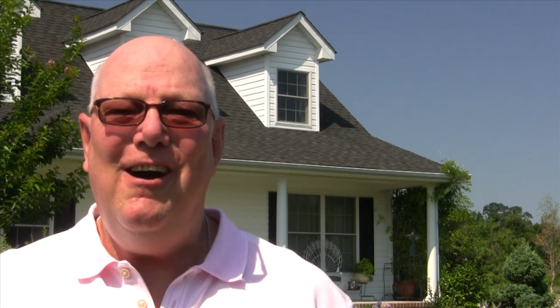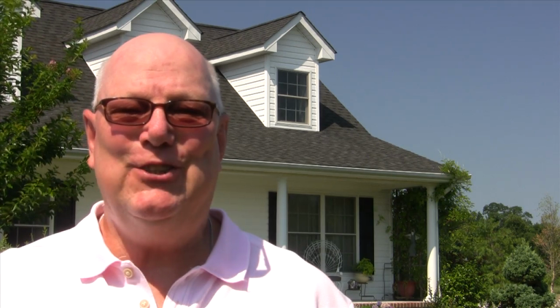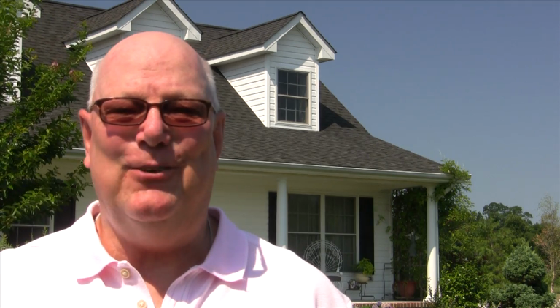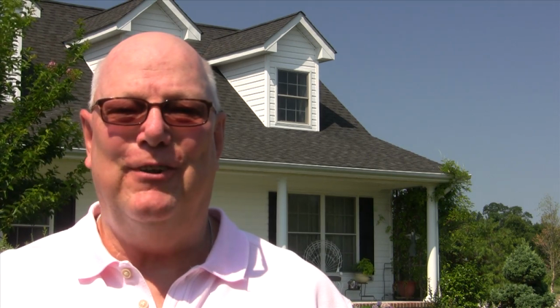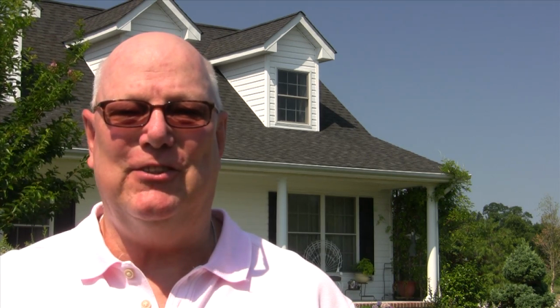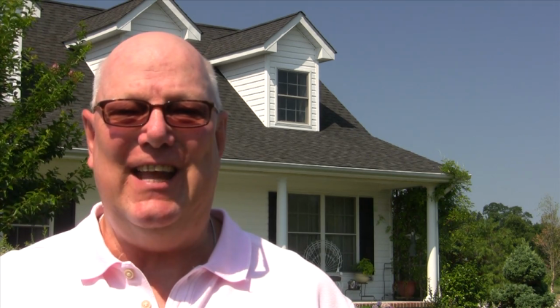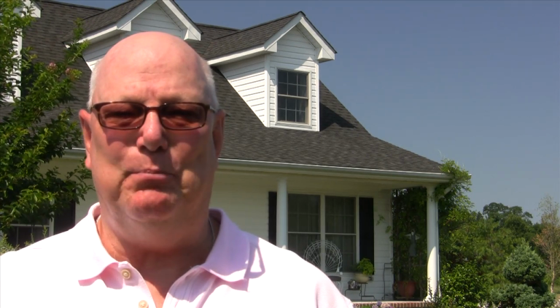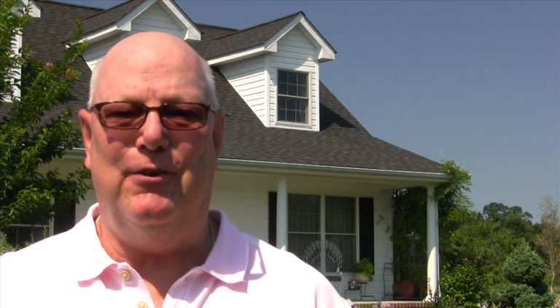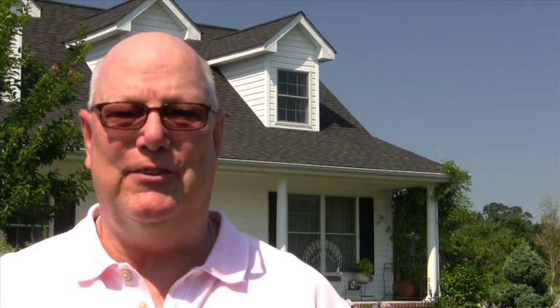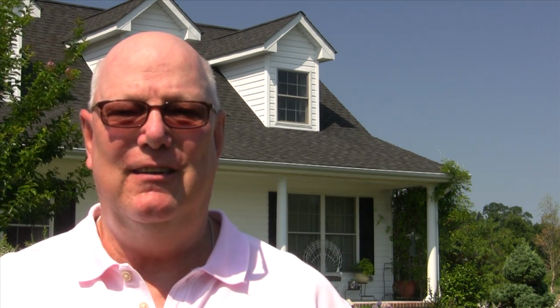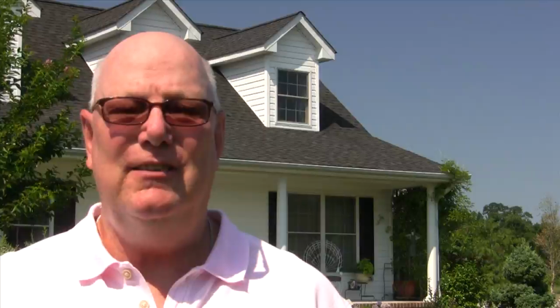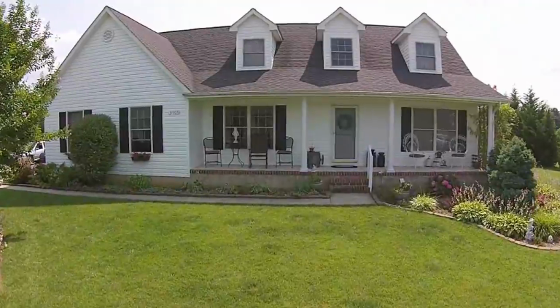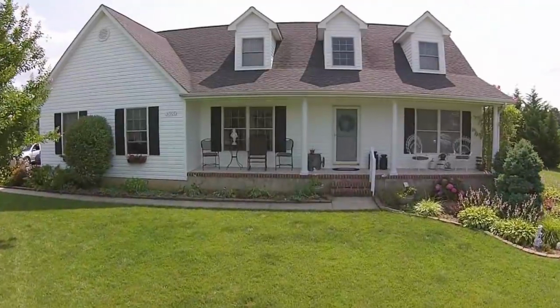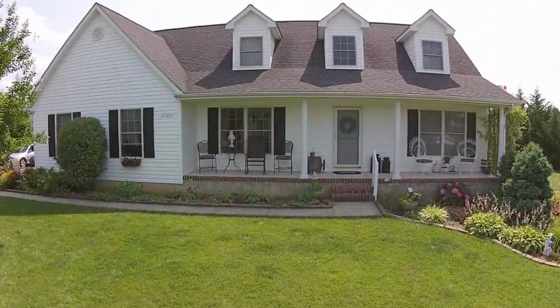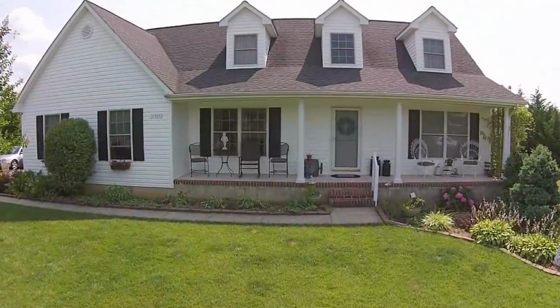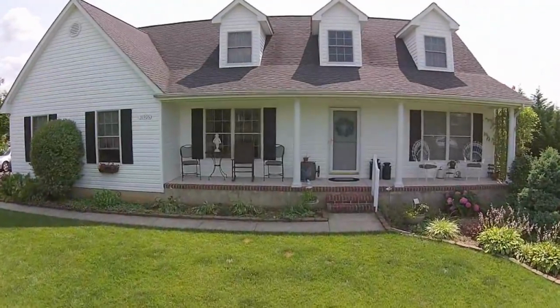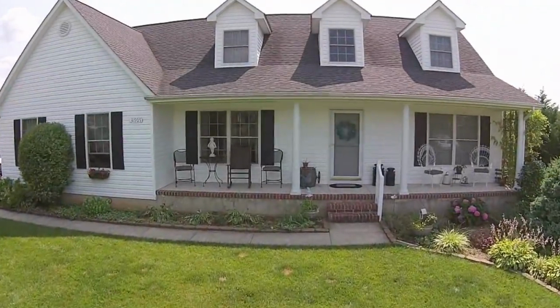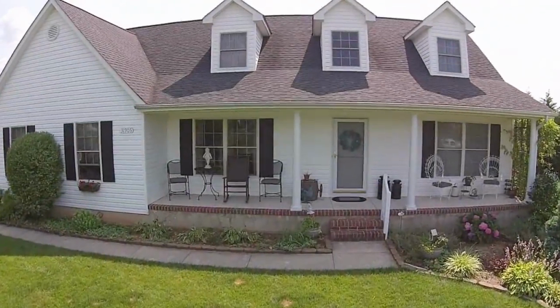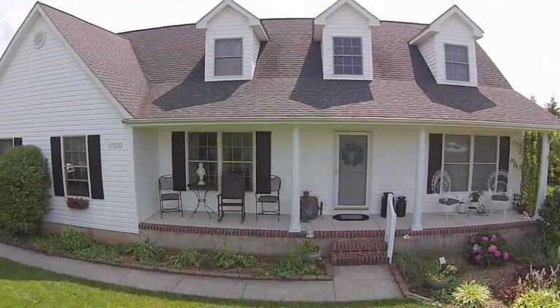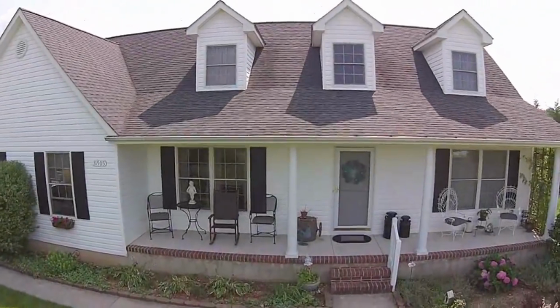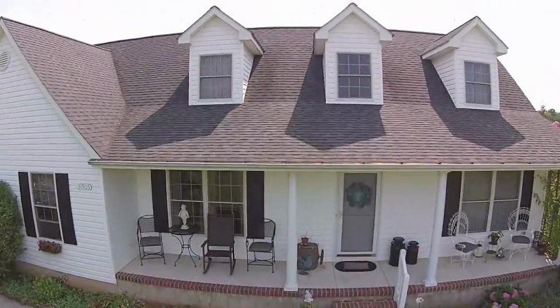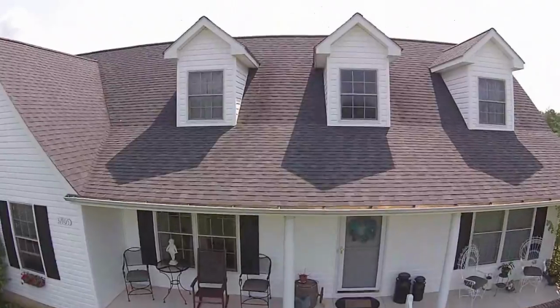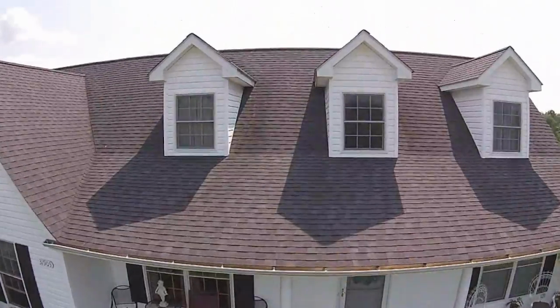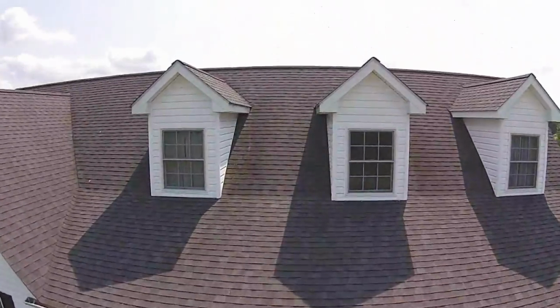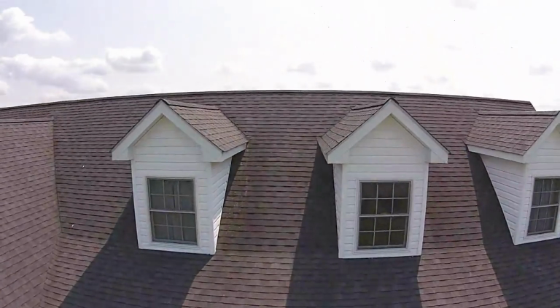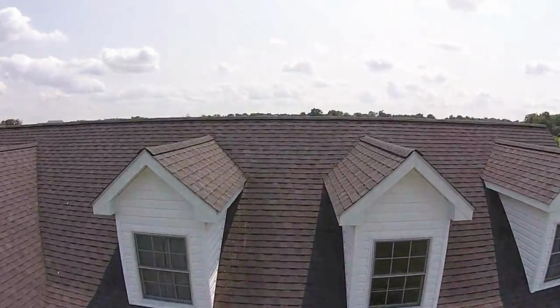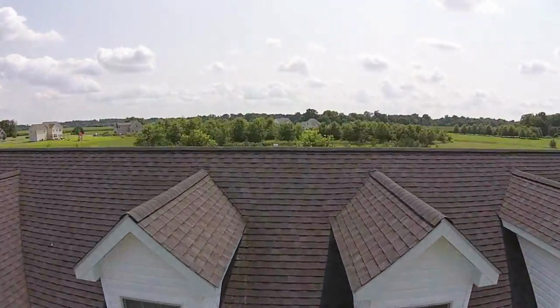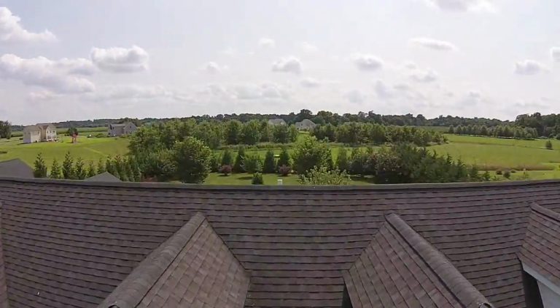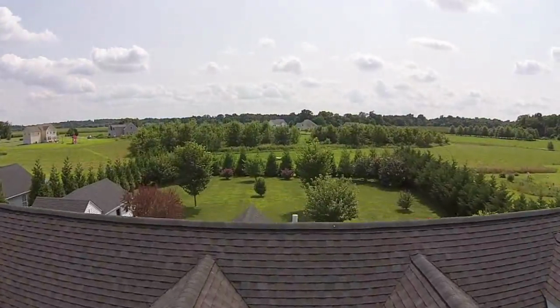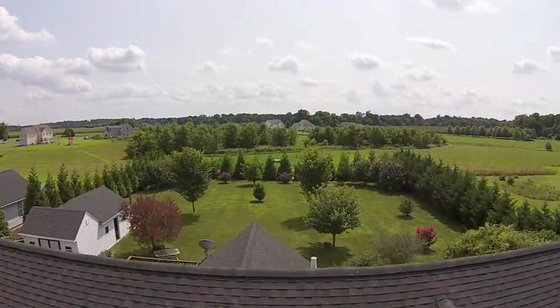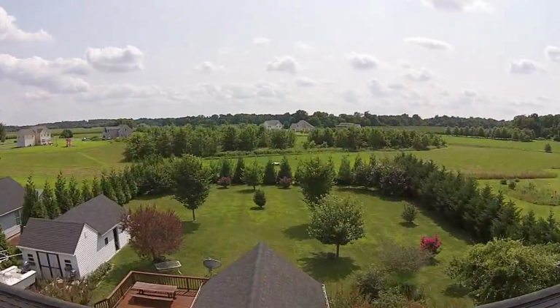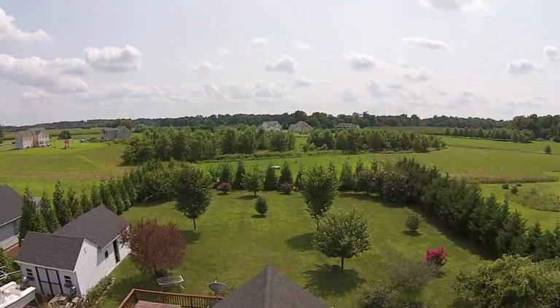Hi, I'm Rich Cotton, a waterfront specialist at Exit Preferred Realty. Today we're going to visit 31905 Griffith Drive, a great Cape Cod located minutes outside Galena, Maryland. Let's go on inside.